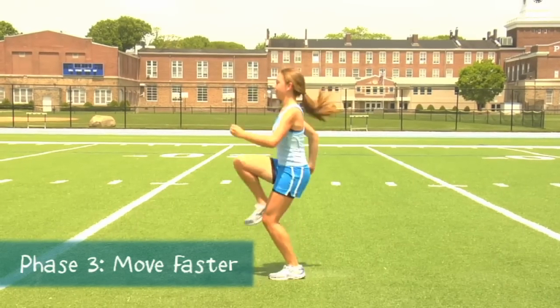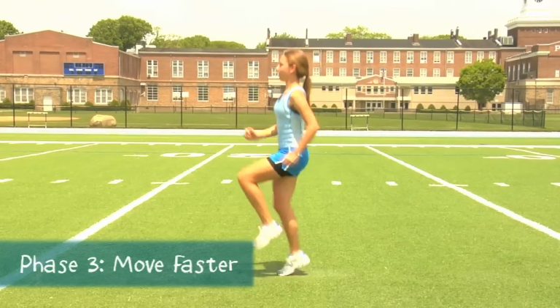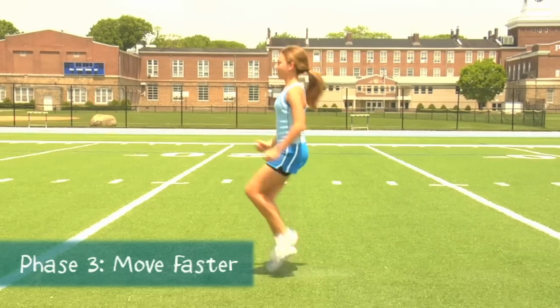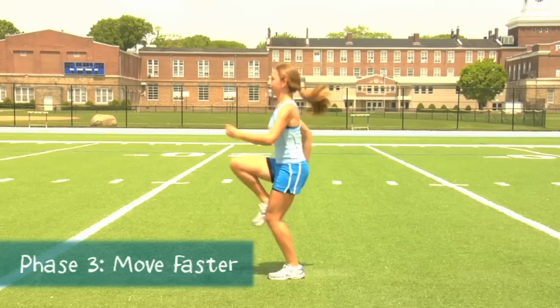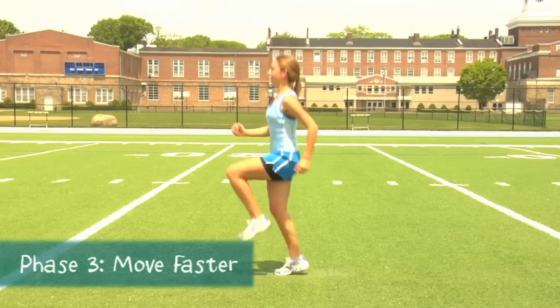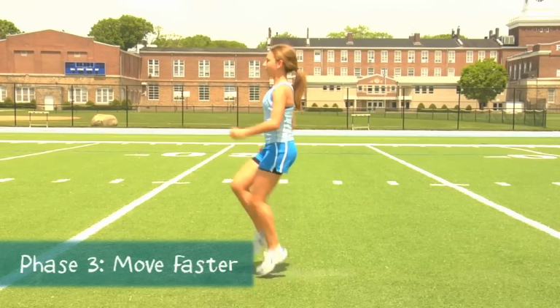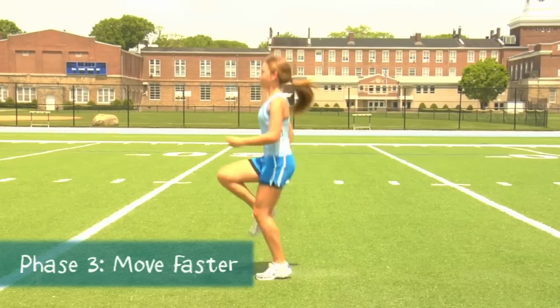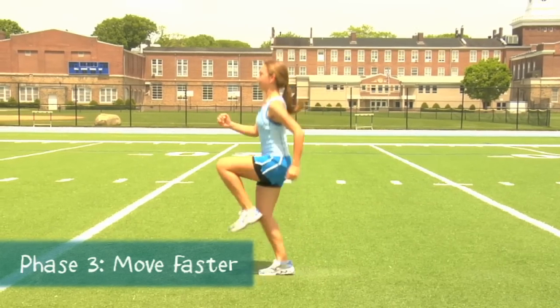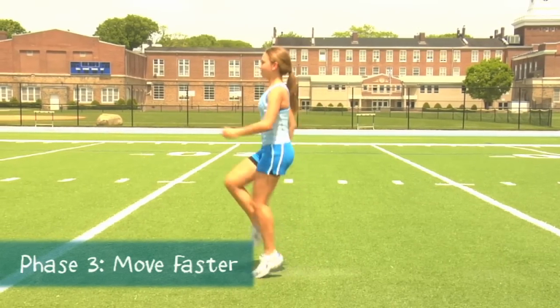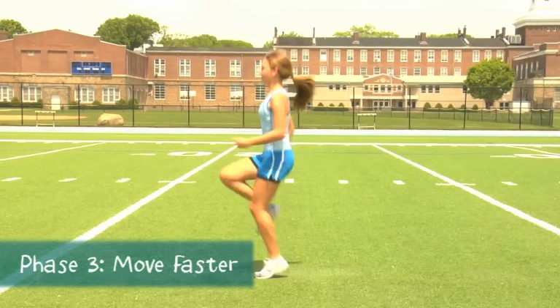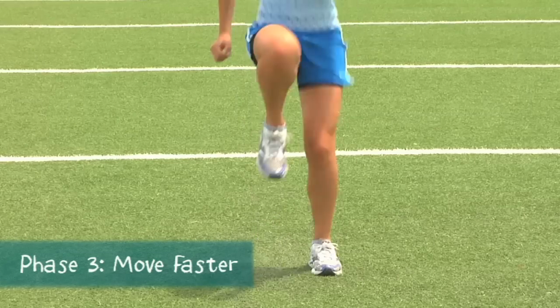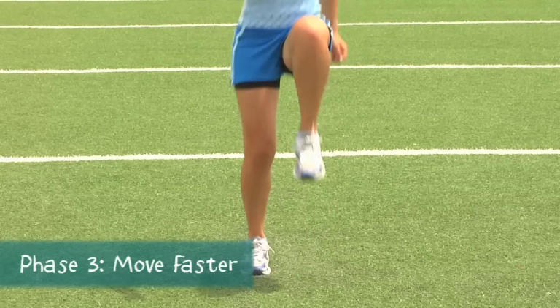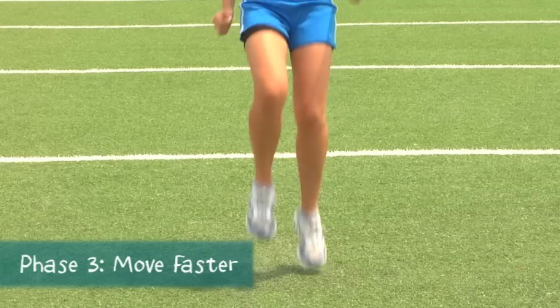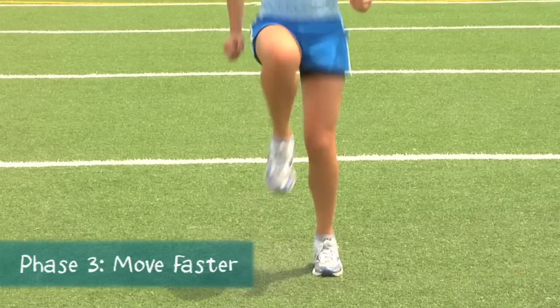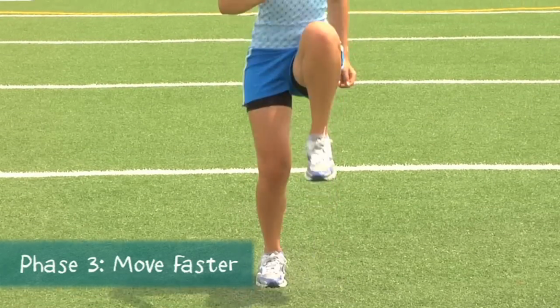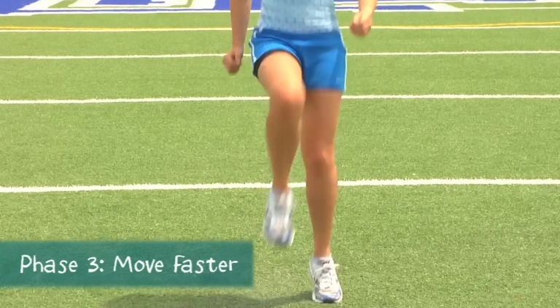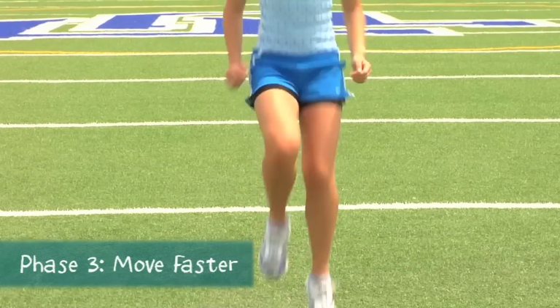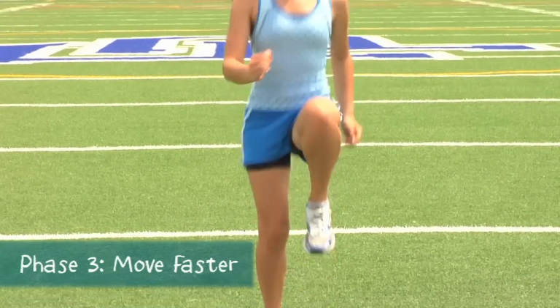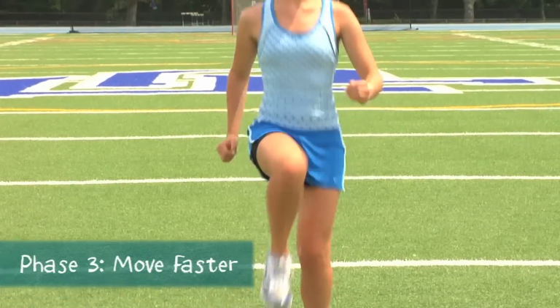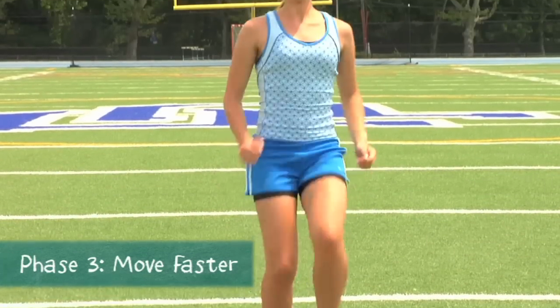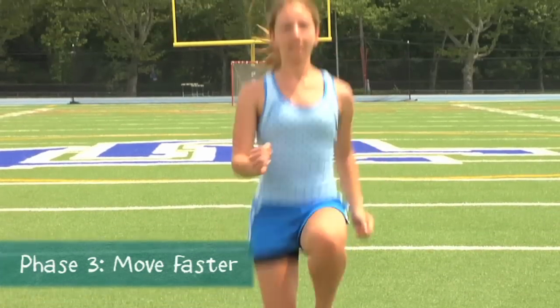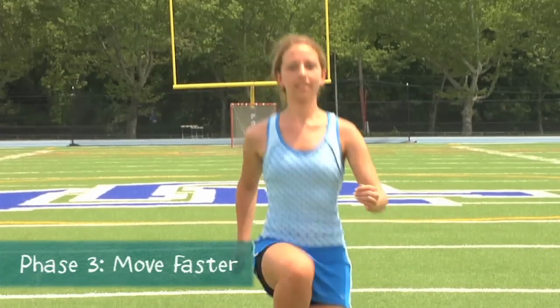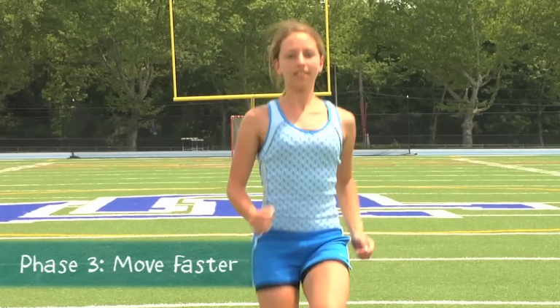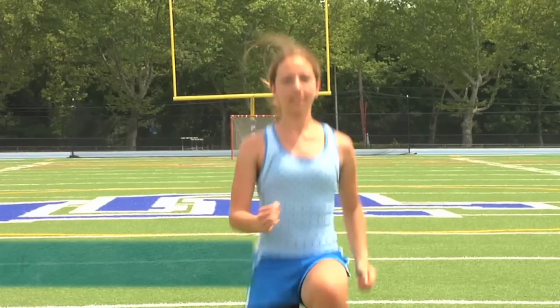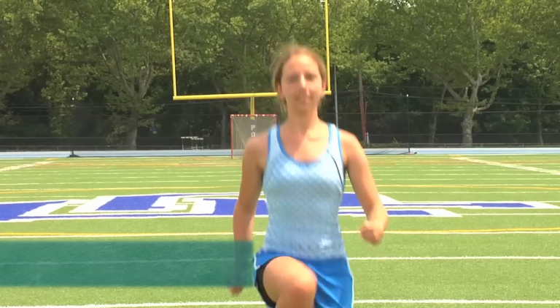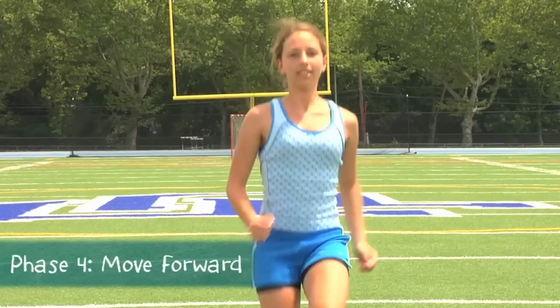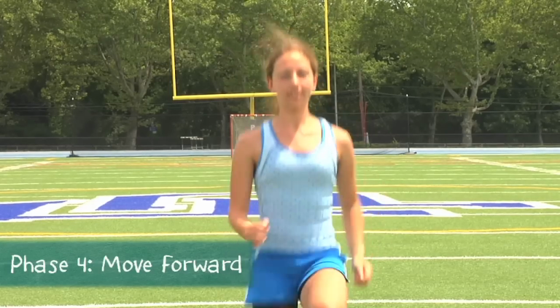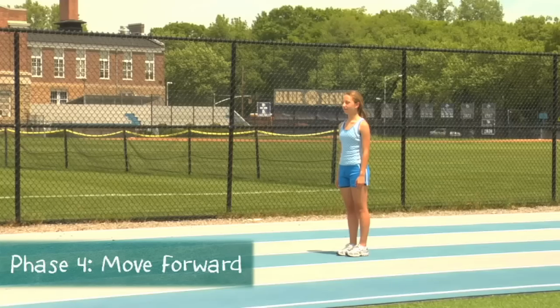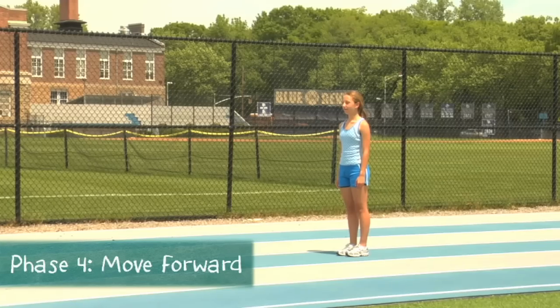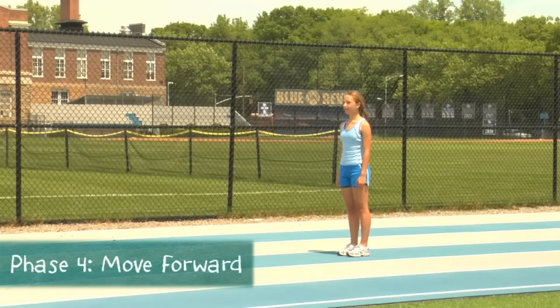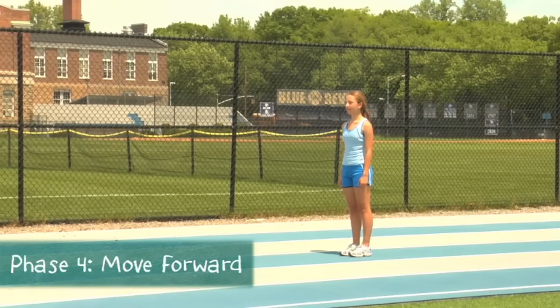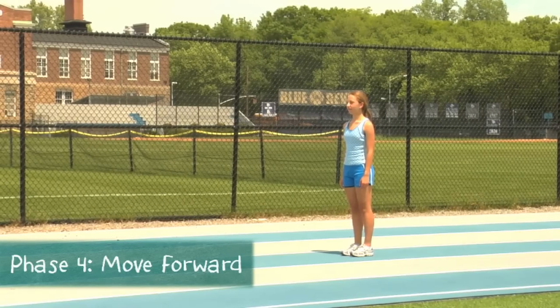Remember, faster isn't better when form suffers, so slow down or return to Phase 2 as needed to reinforce the ideal technique. Then, for Phase 4, do high knees down a straightaway.